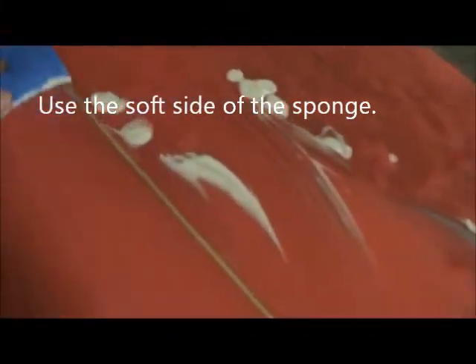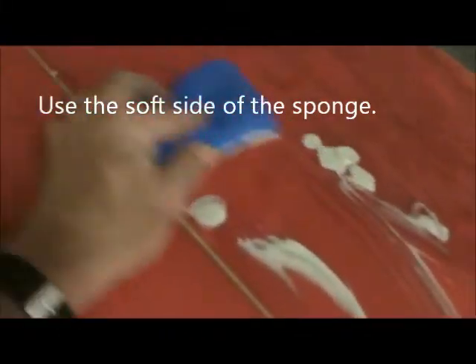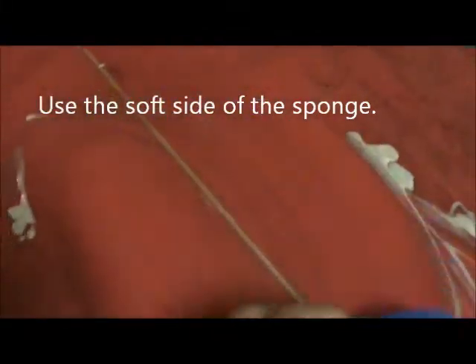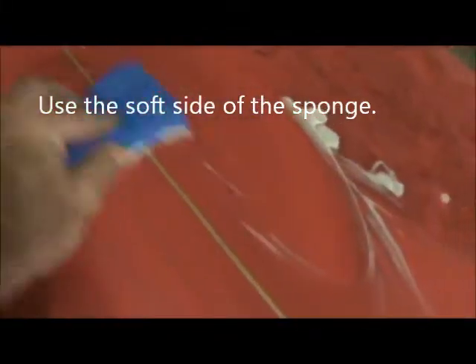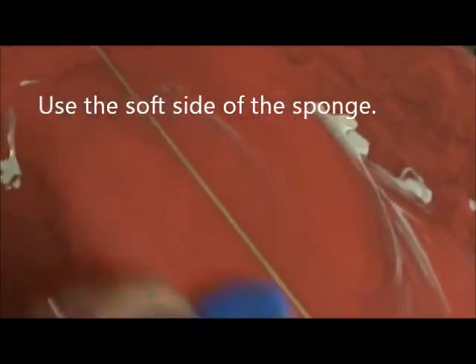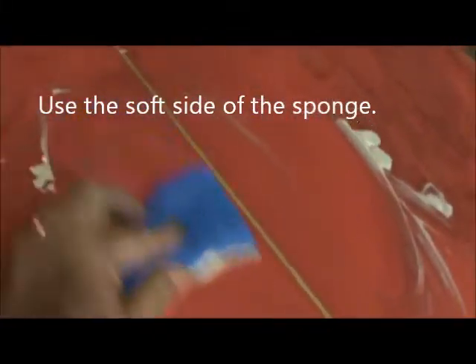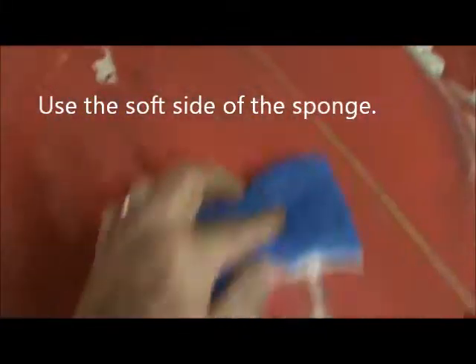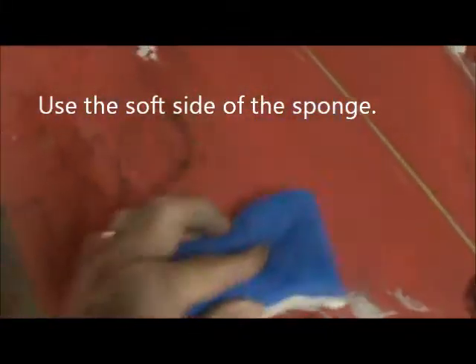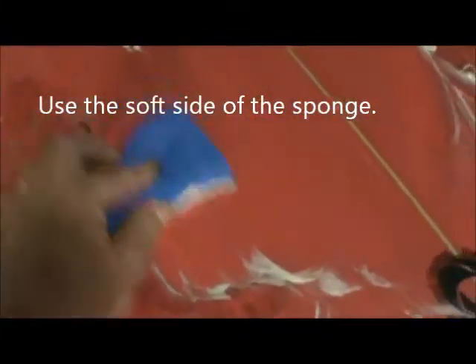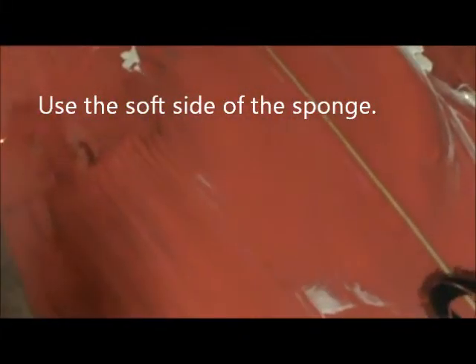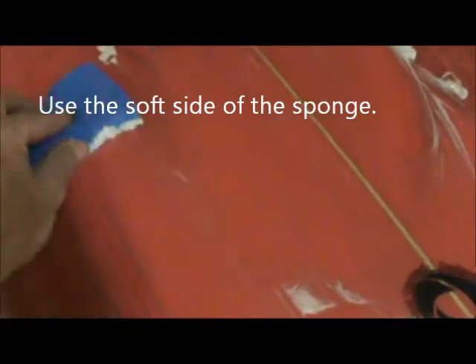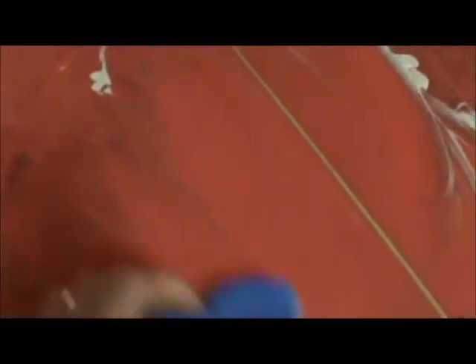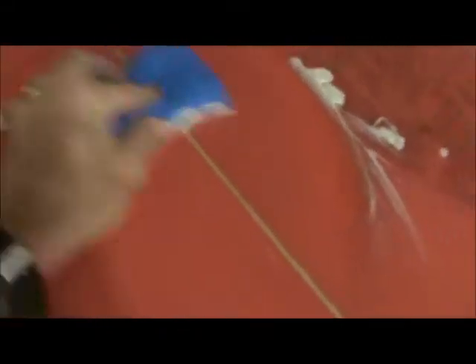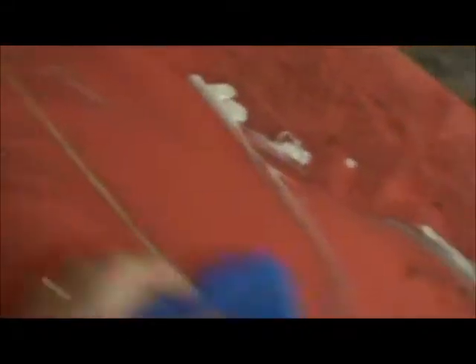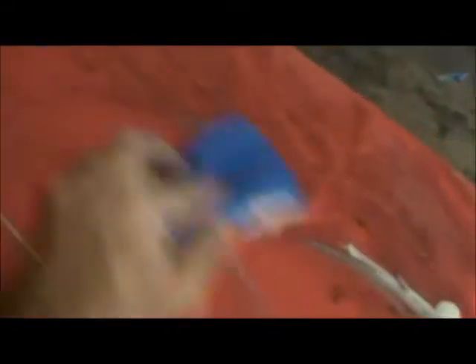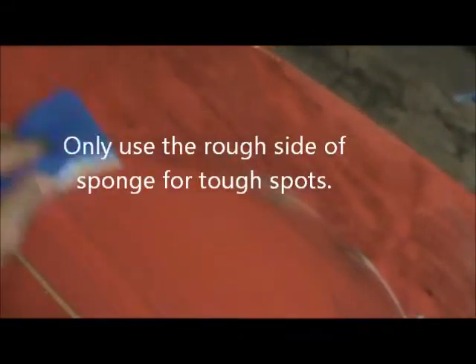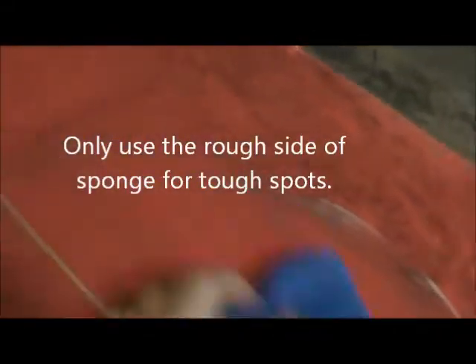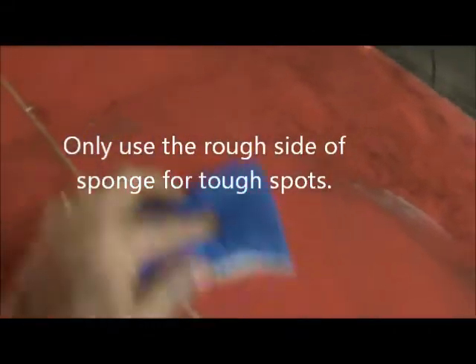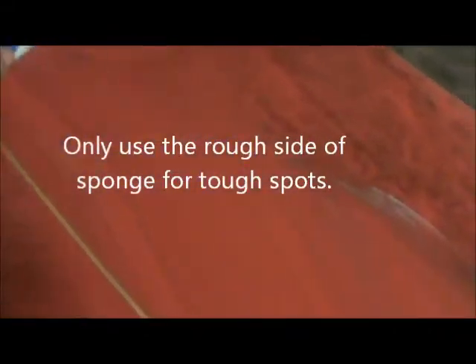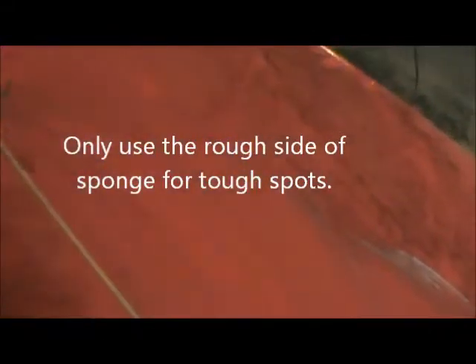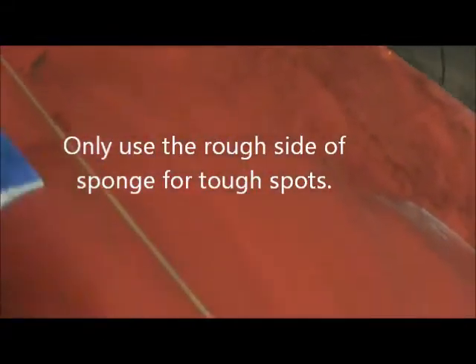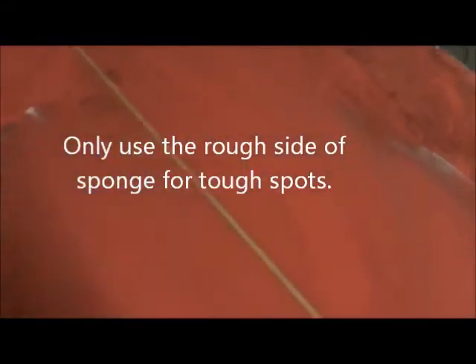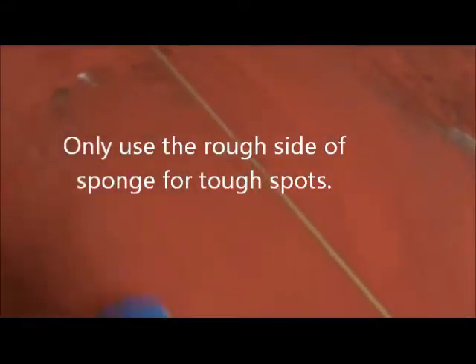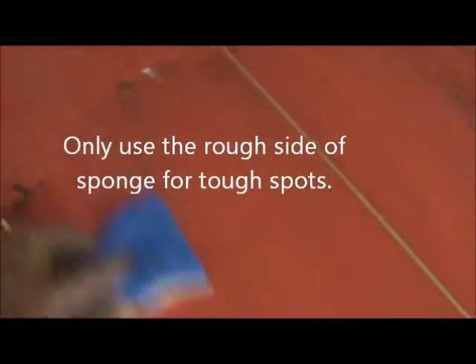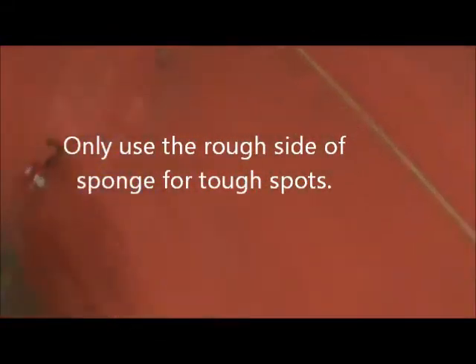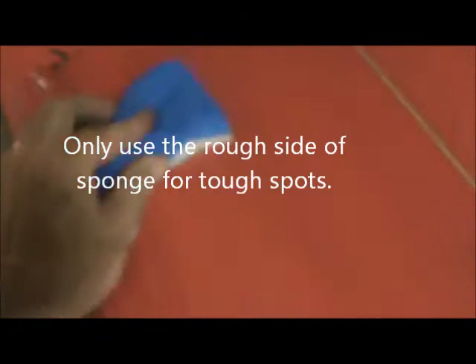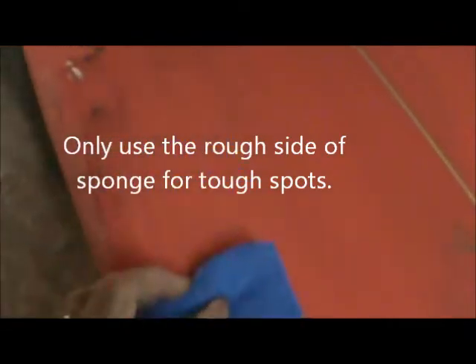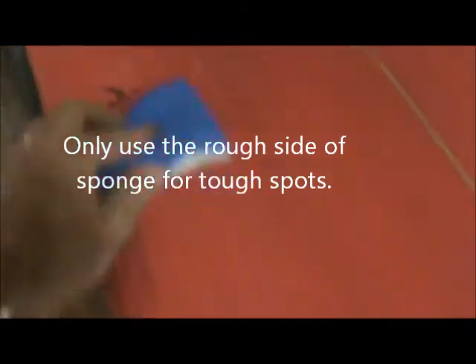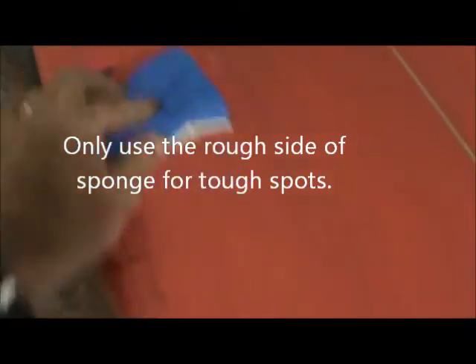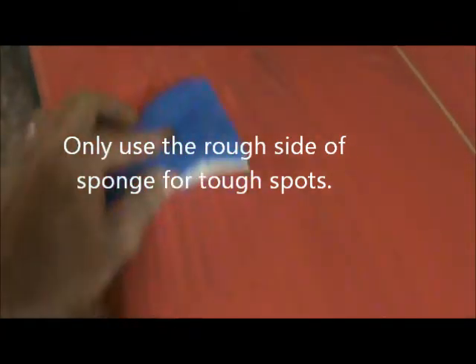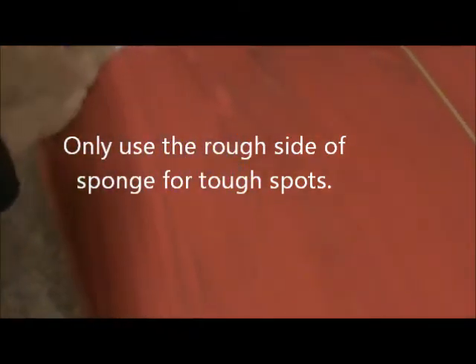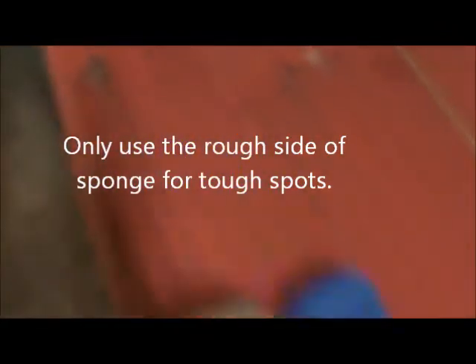I'm gonna show you how this thing looks — just look at how easy that cleans. See that? It just totally cuts the dirt right off. So simple, so easy.